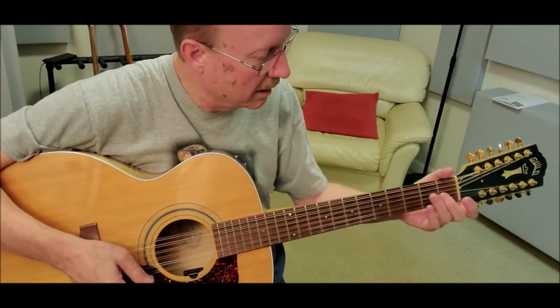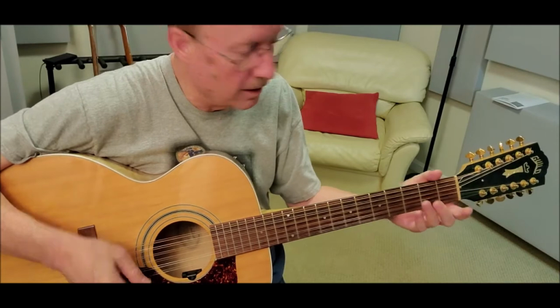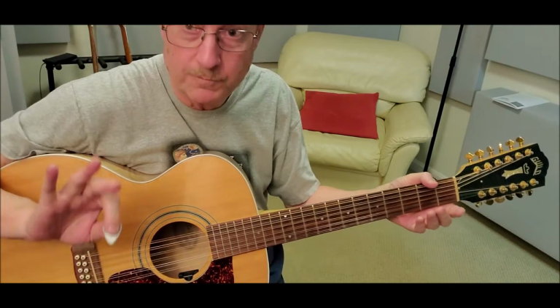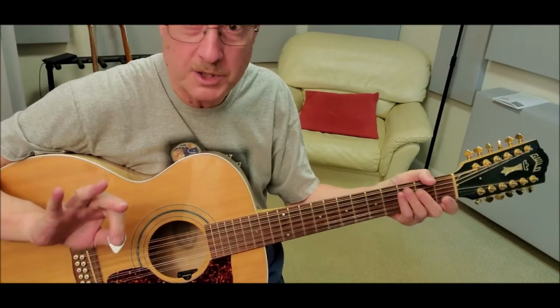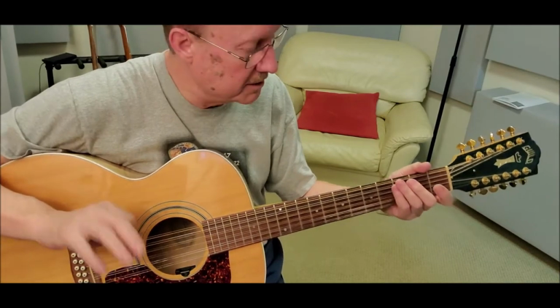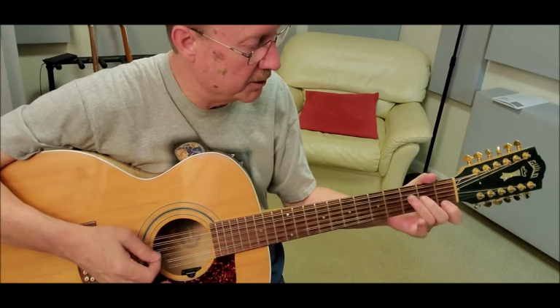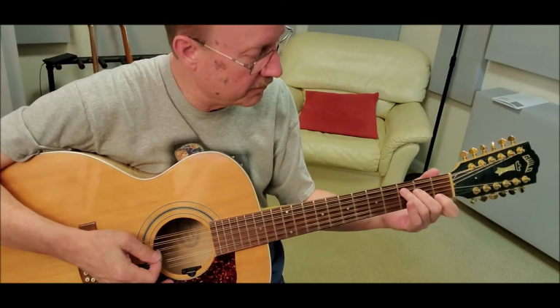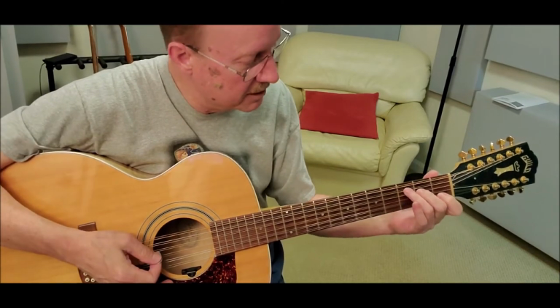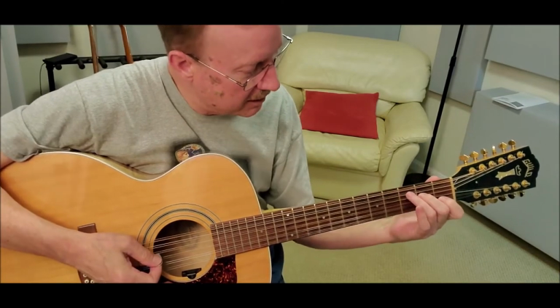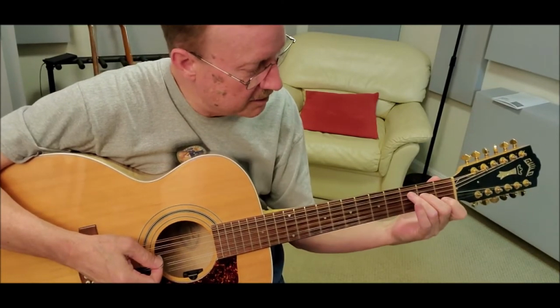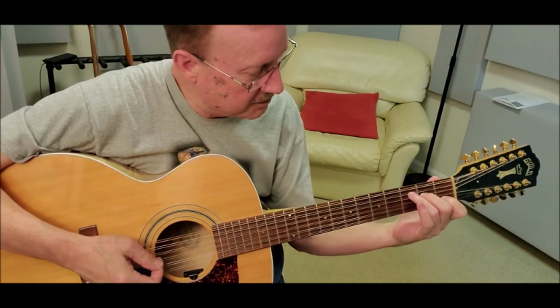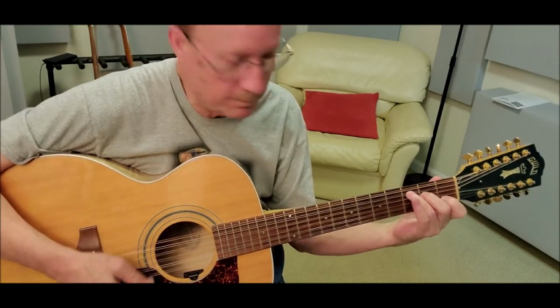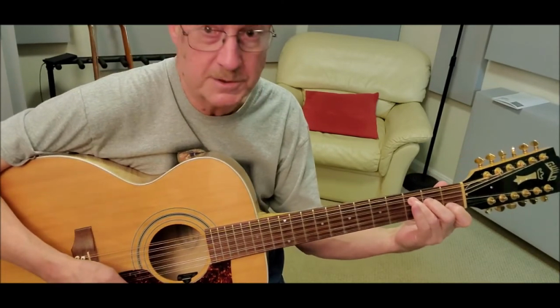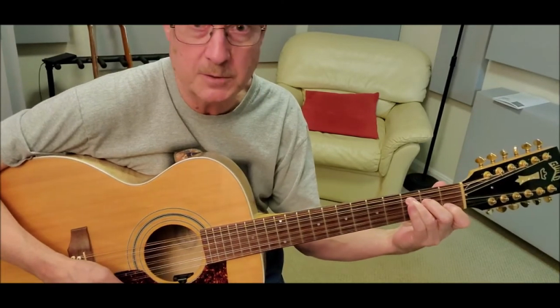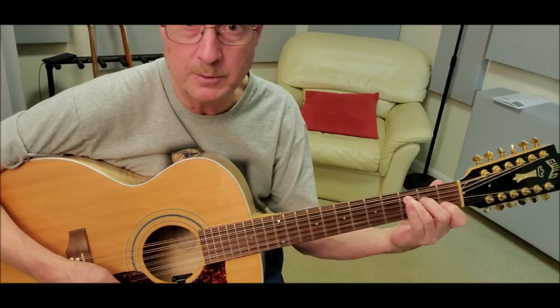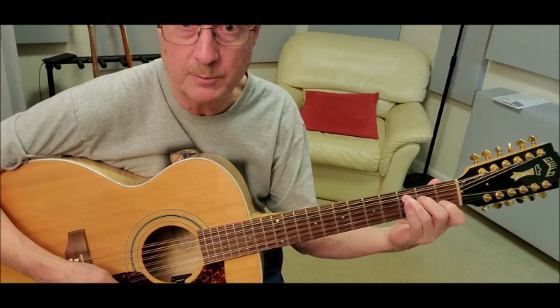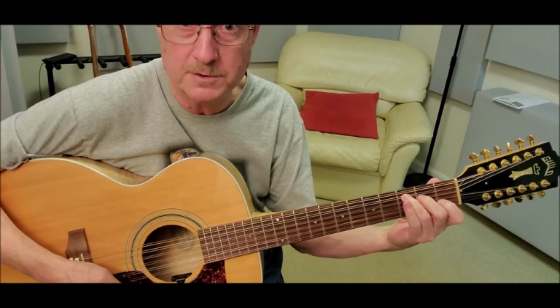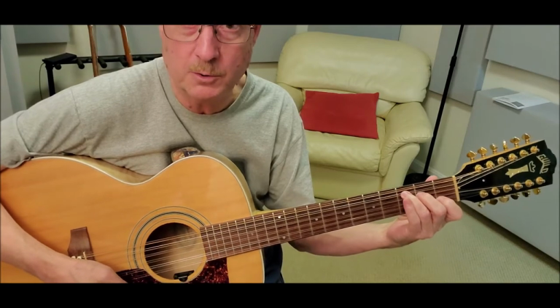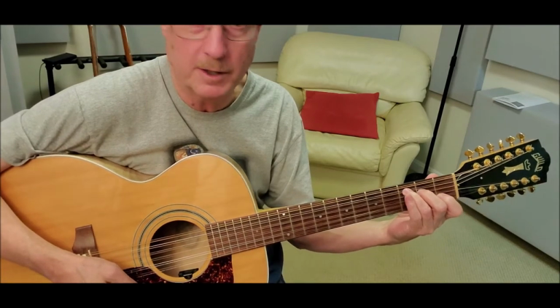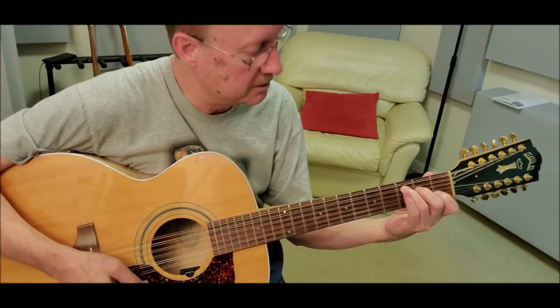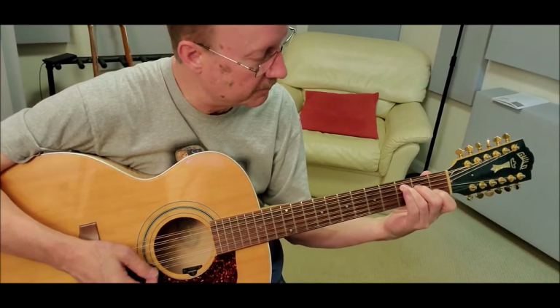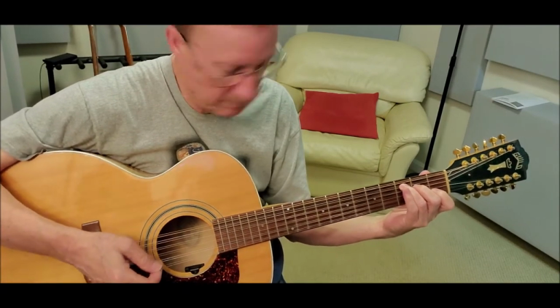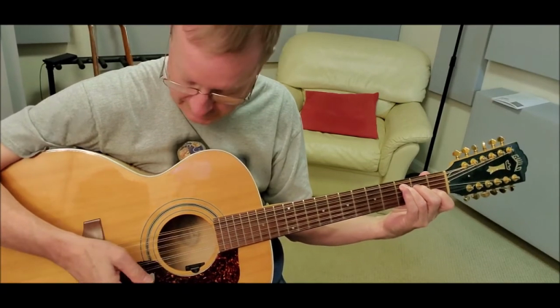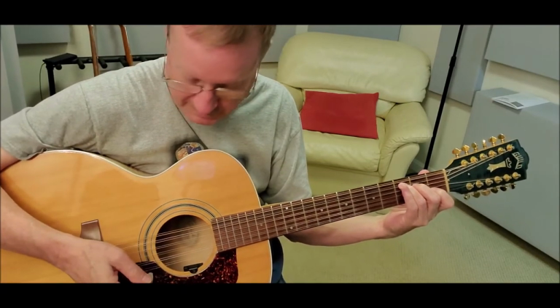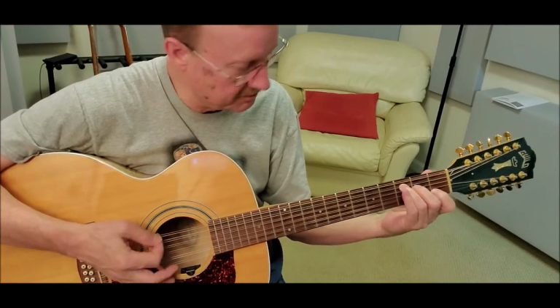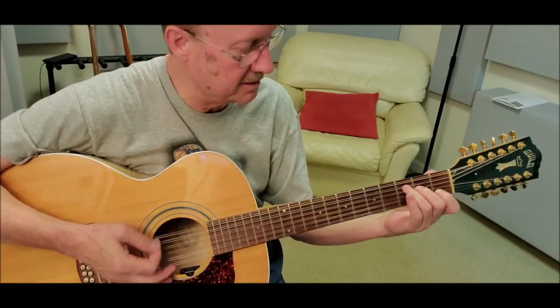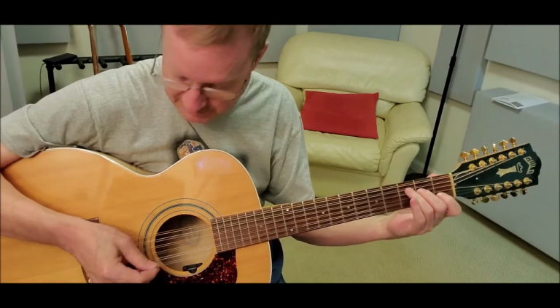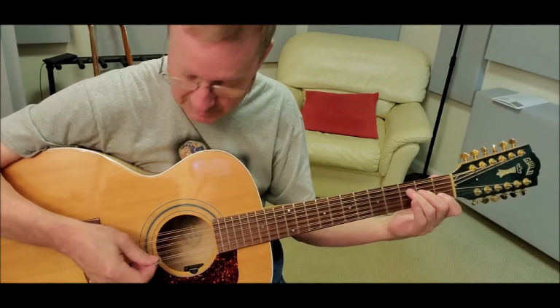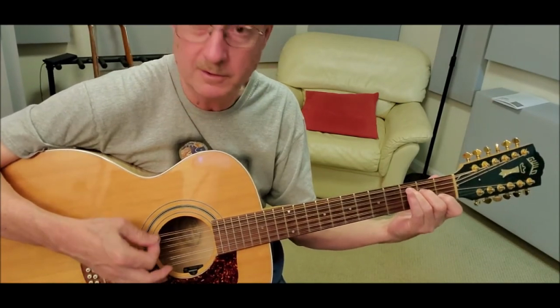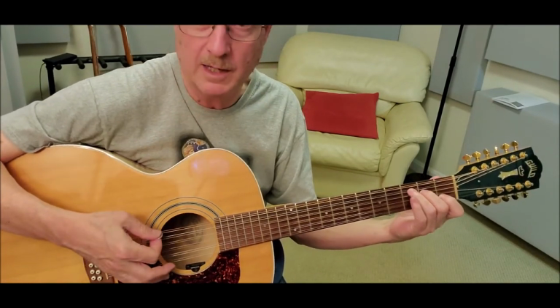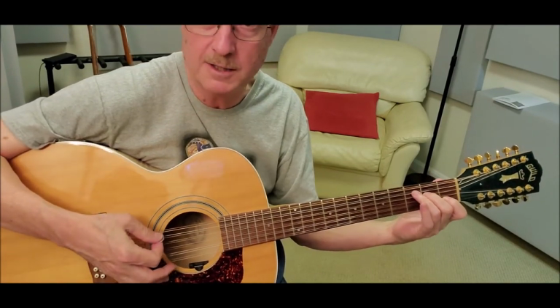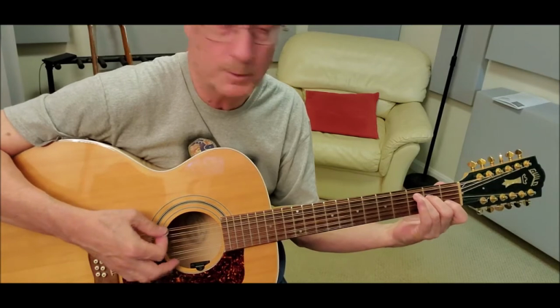There are four shapes you need to know here. First is just the same shape you use for a regular C chord in regular tuning, but because of the rest of the strings, this is how you get that iconic opening.